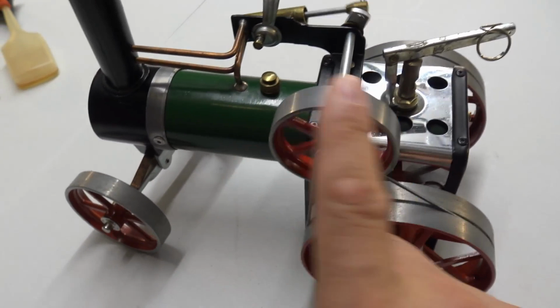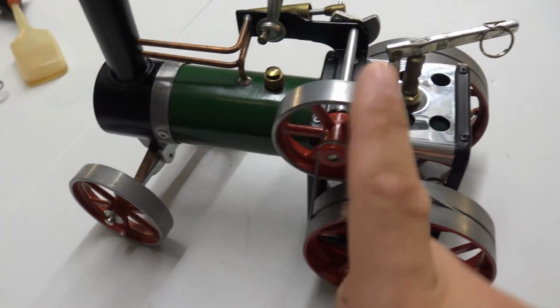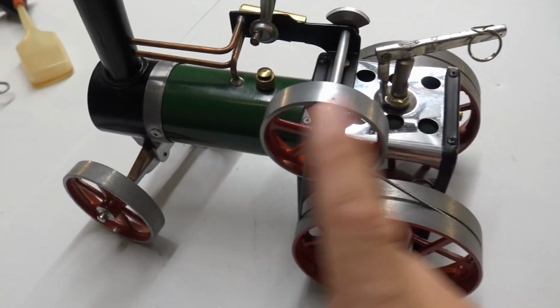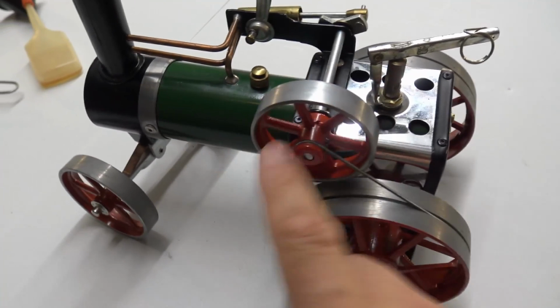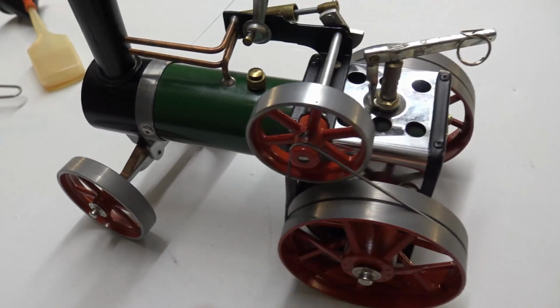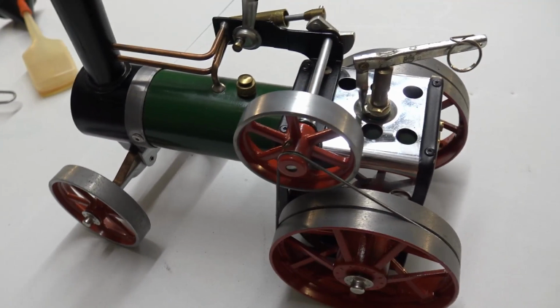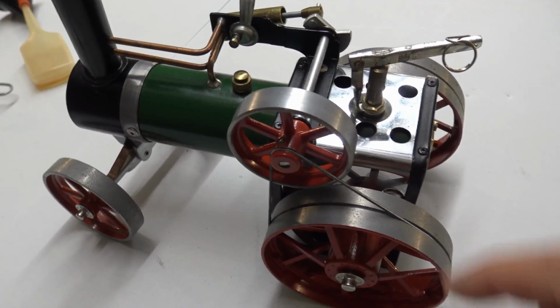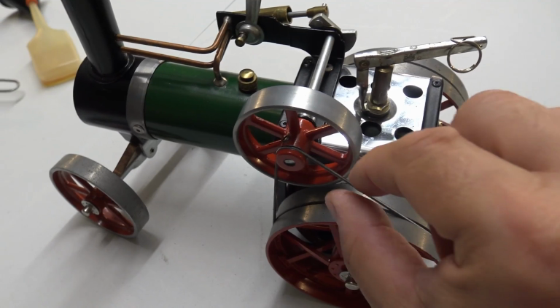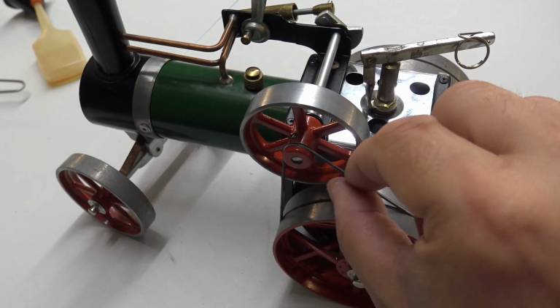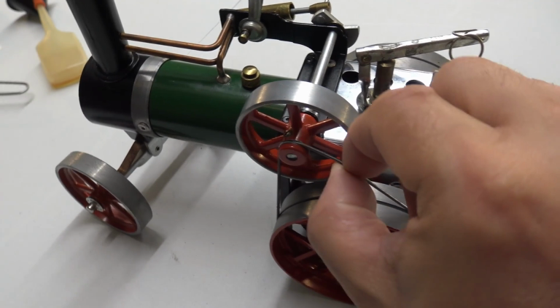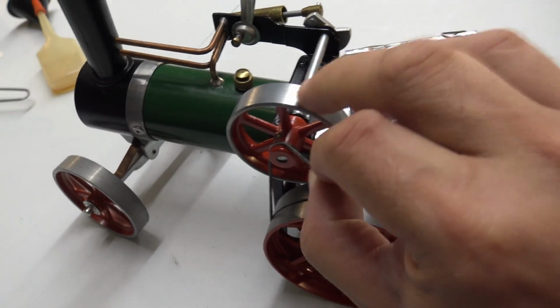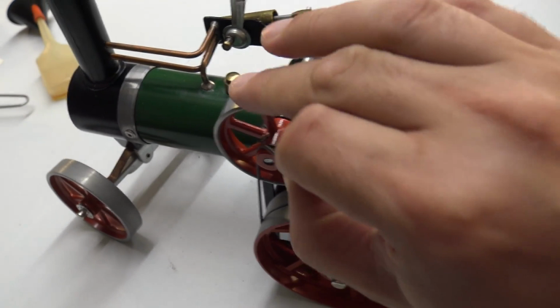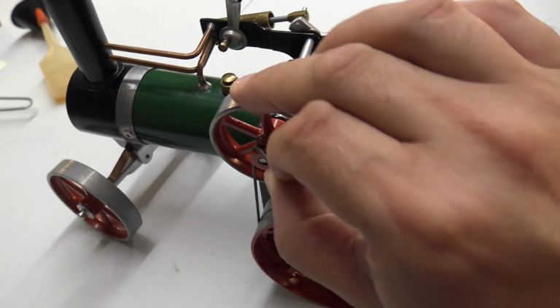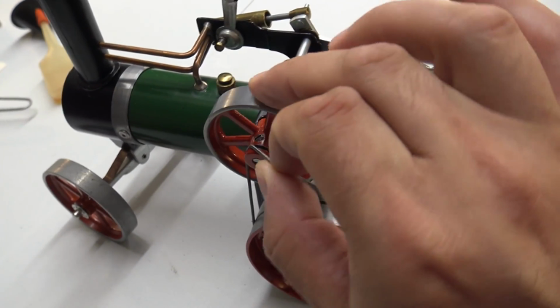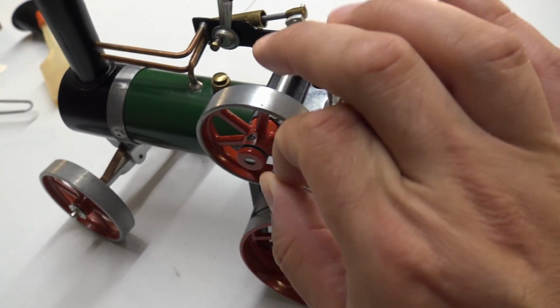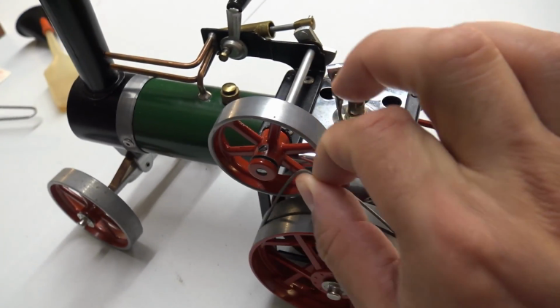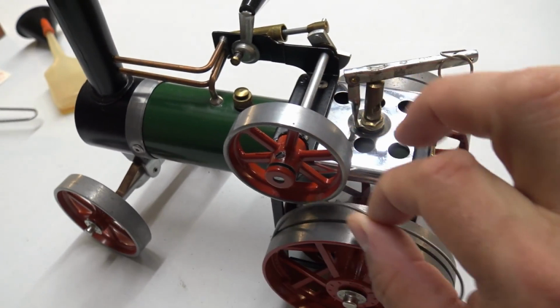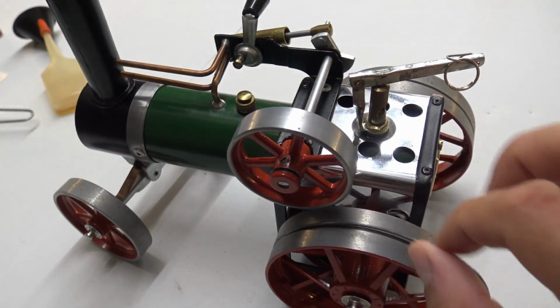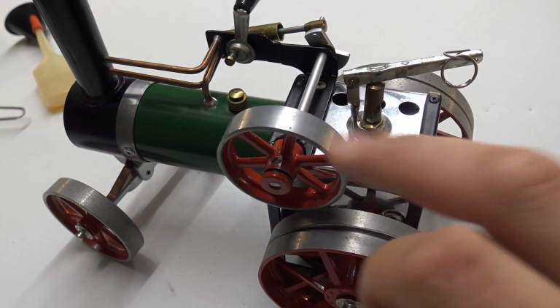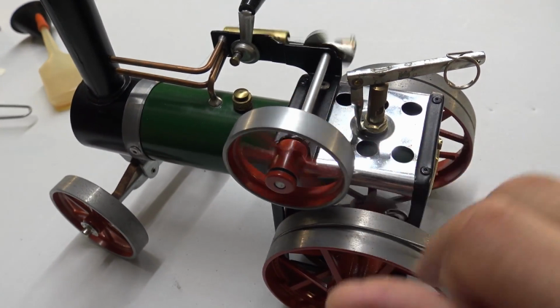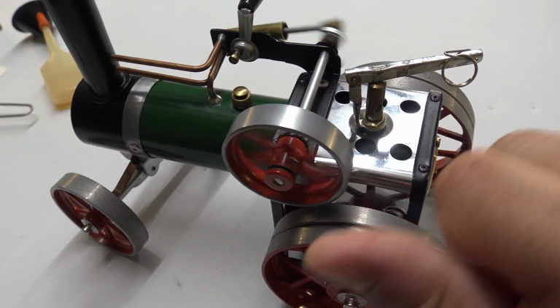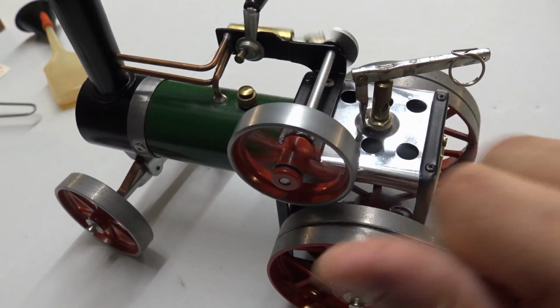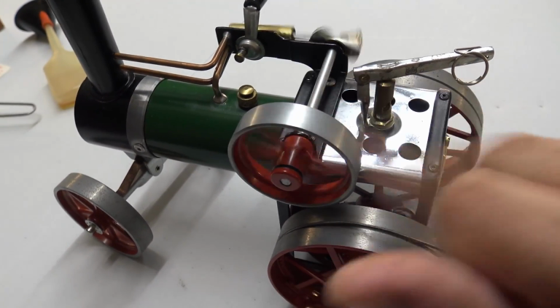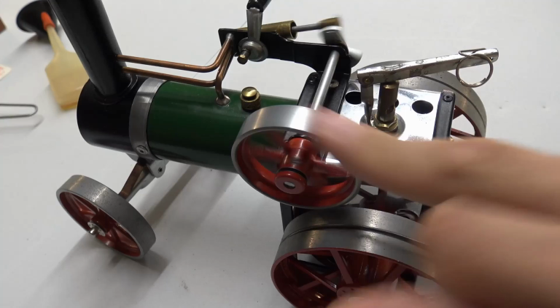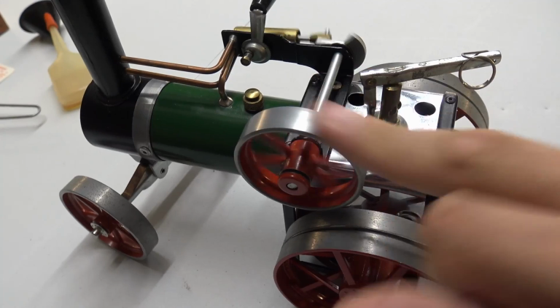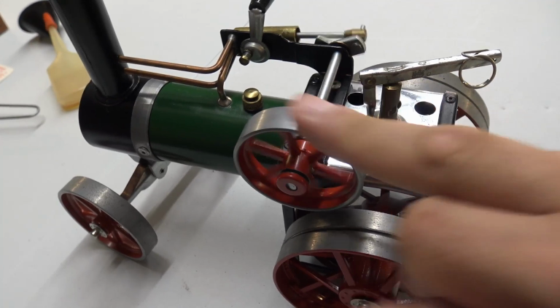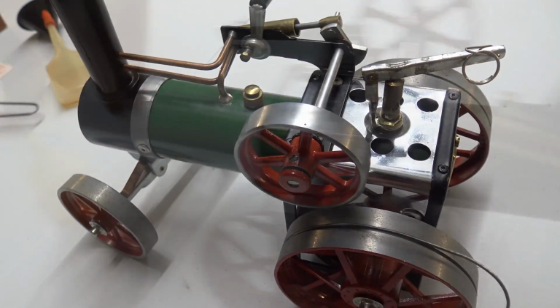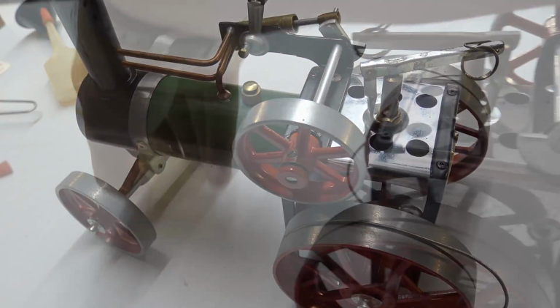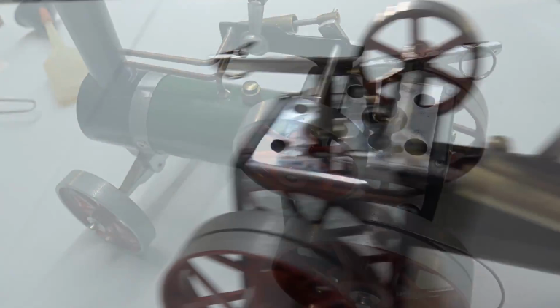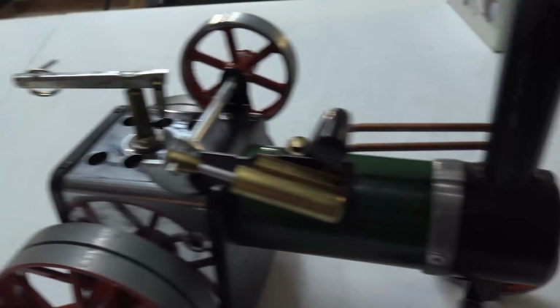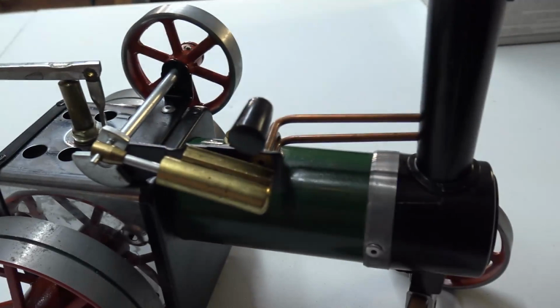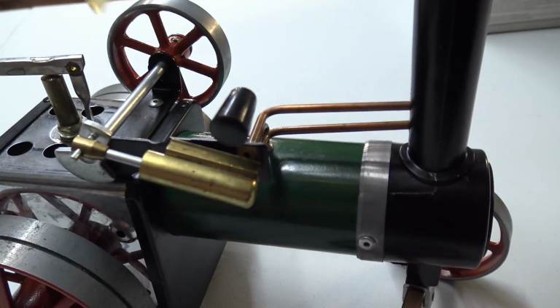So some 30 years ago my grandfather purchased this model steam tractor, and today we're going to fire it back up and have a bit of fun playing with it around the garden.